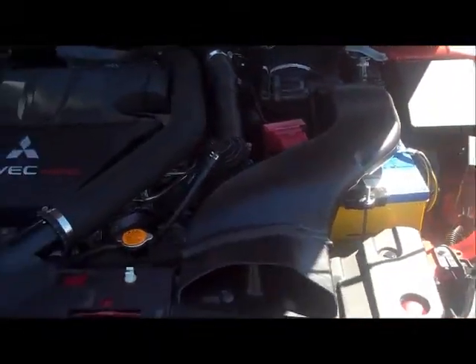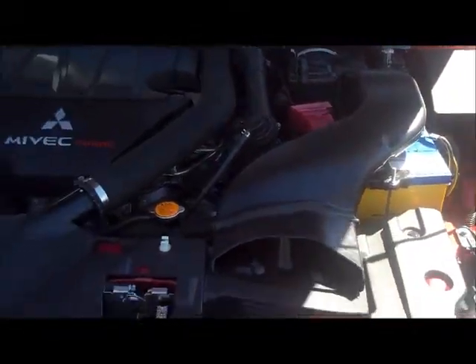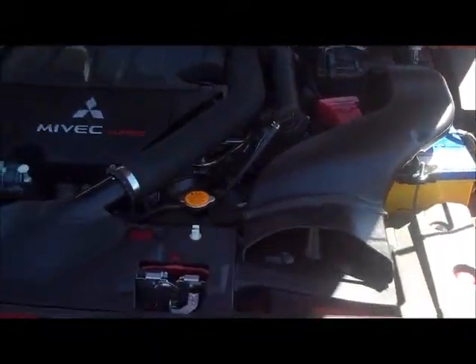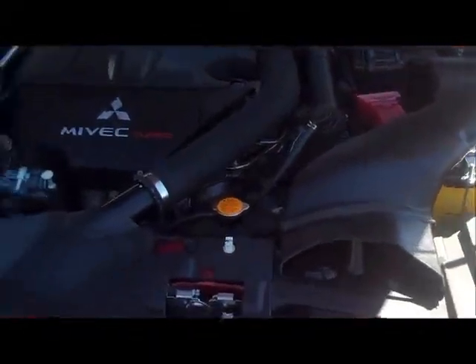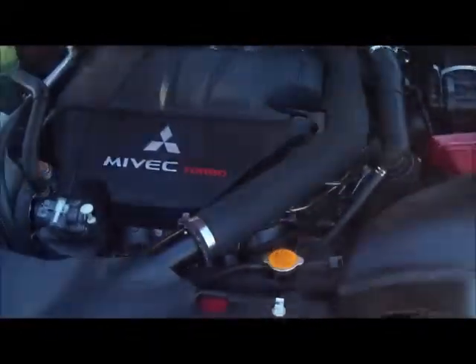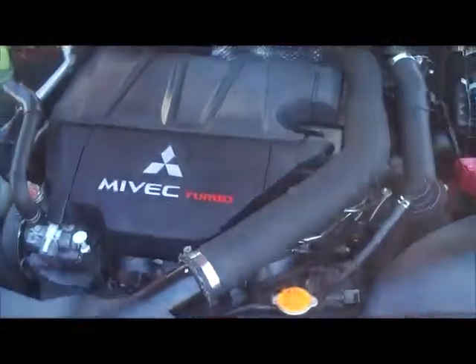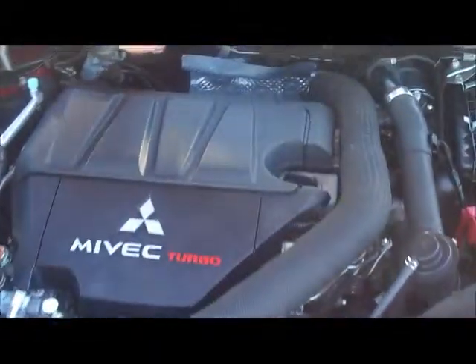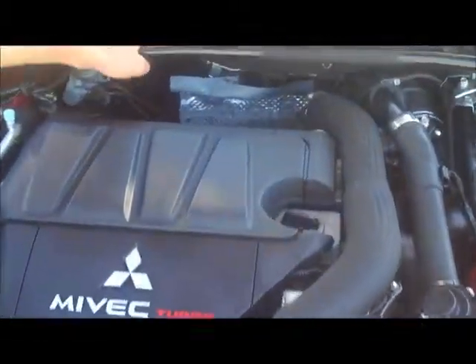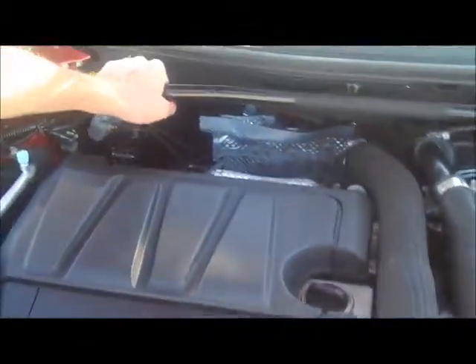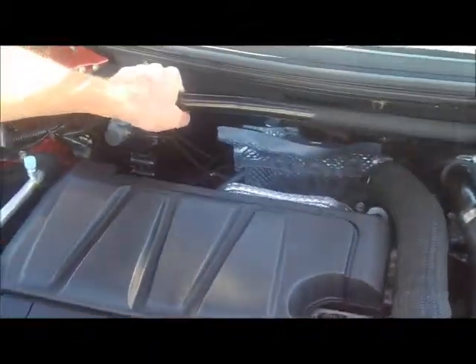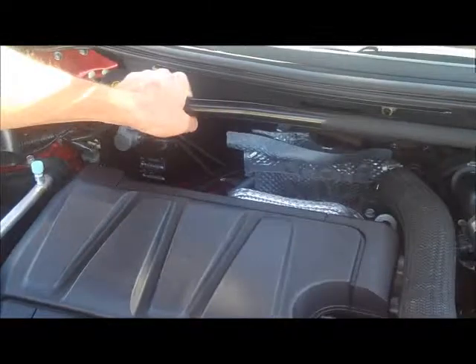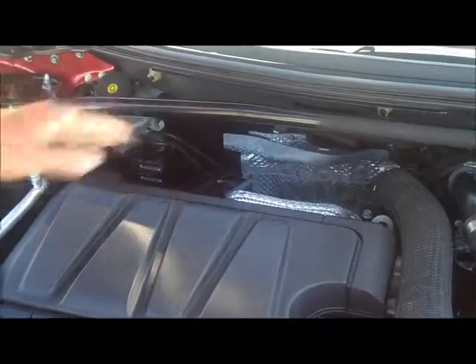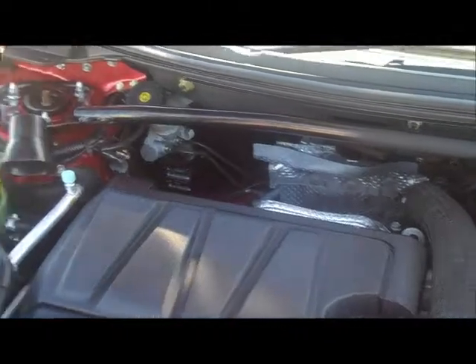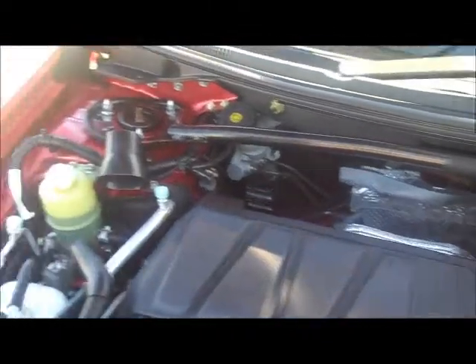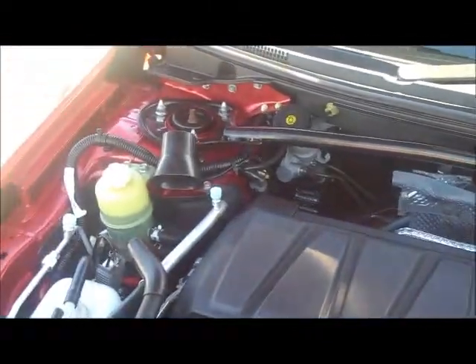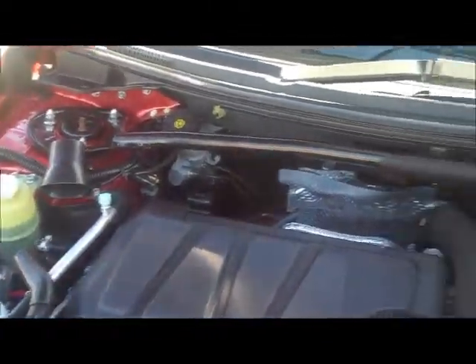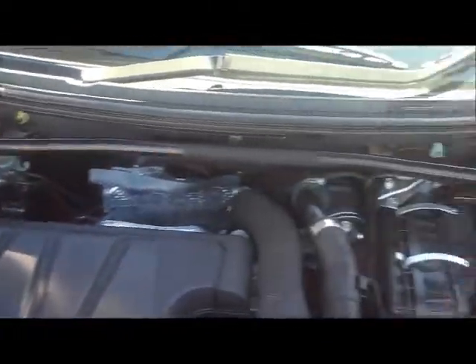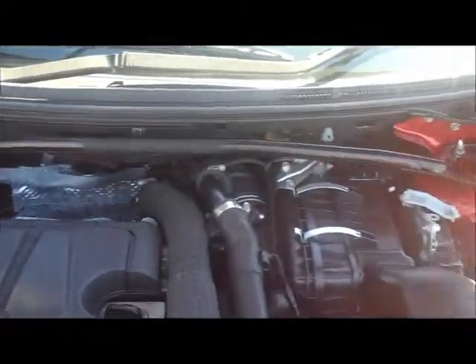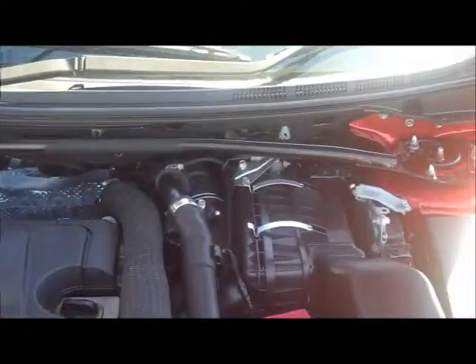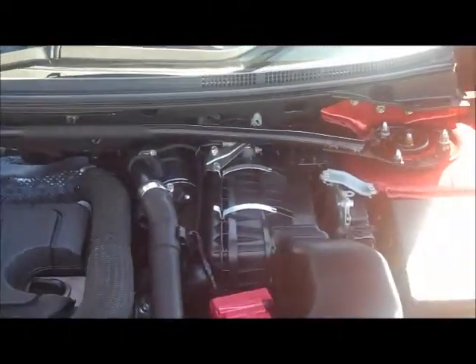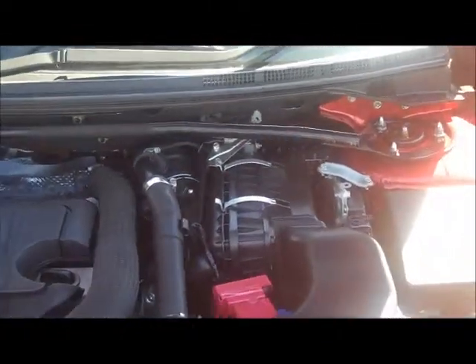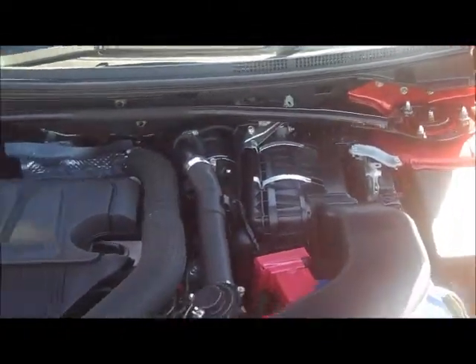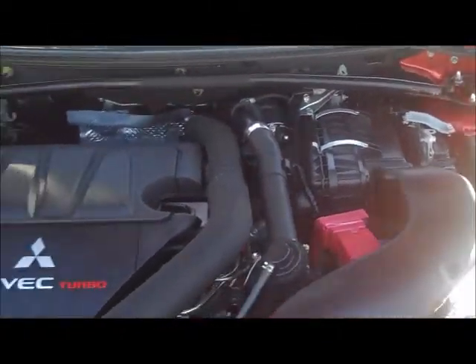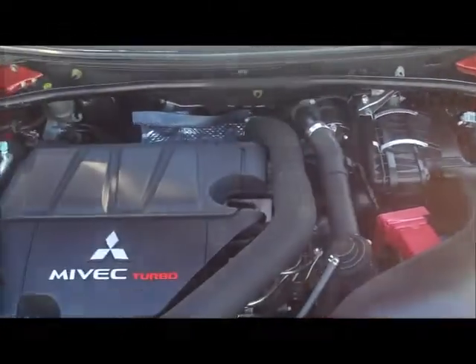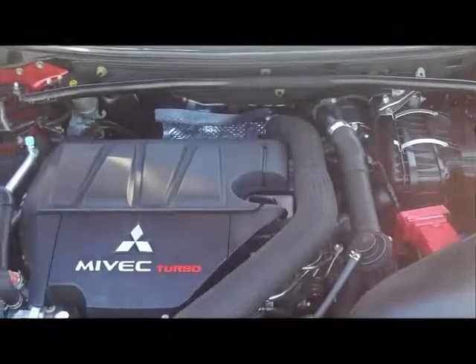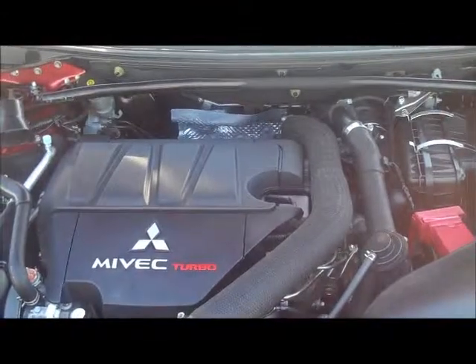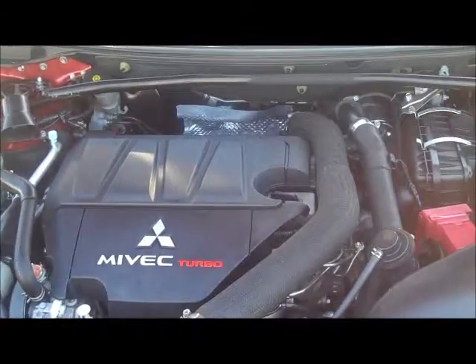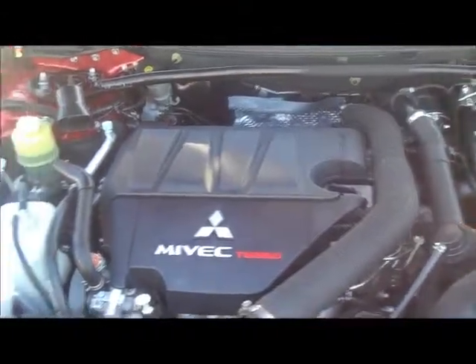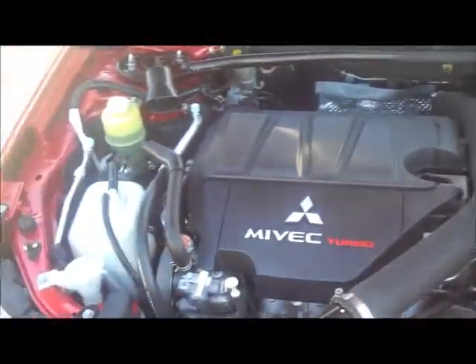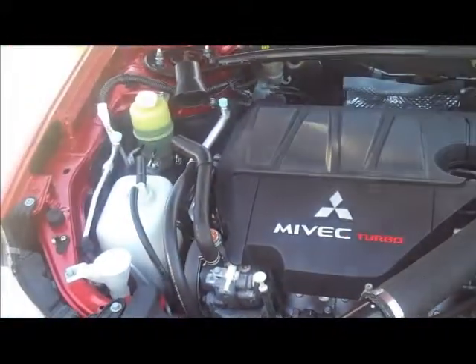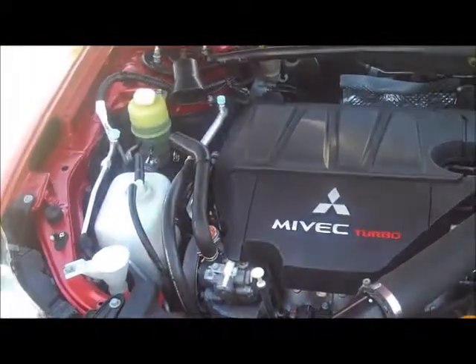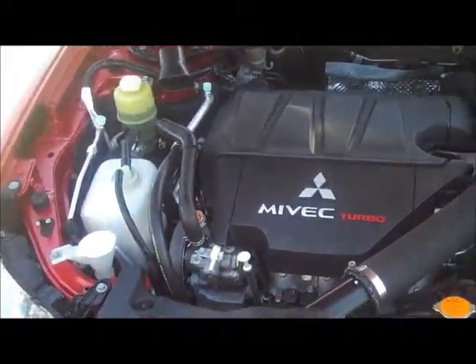You'll notice just under the engine bay there's a strut brace across the back of the engine bay, which gives the car added rigidity. So there's a lot to like about the drivetrain in the Rally Art.